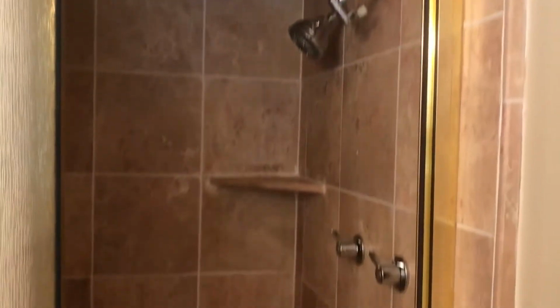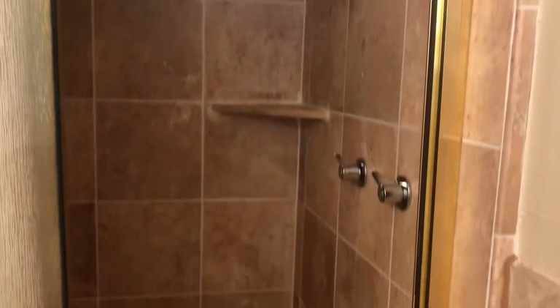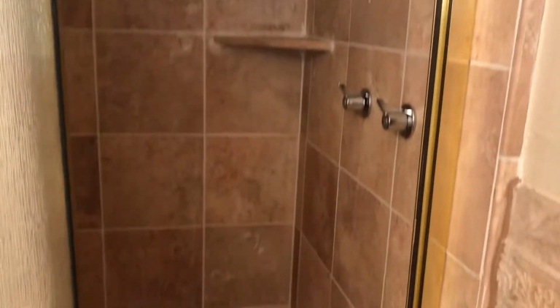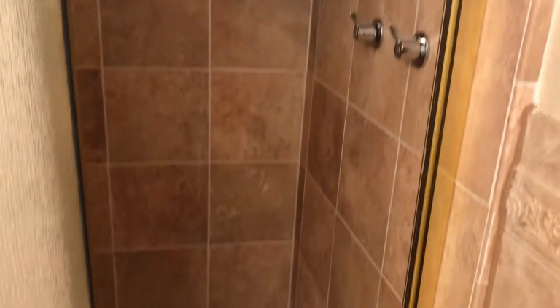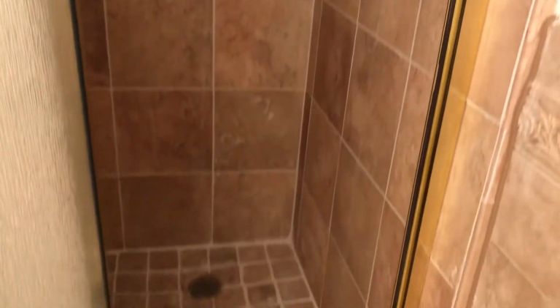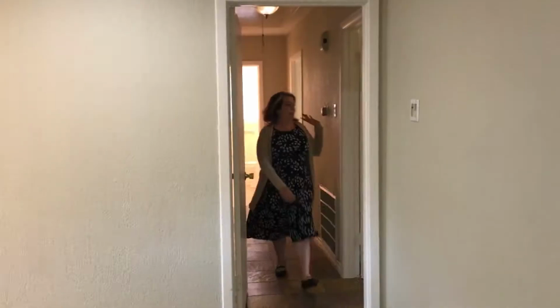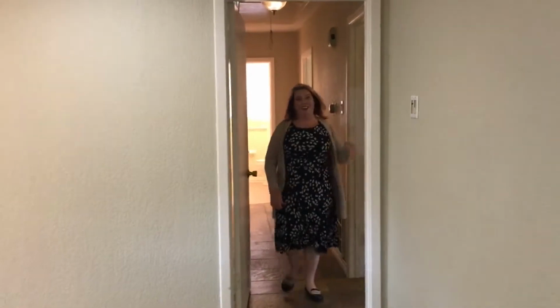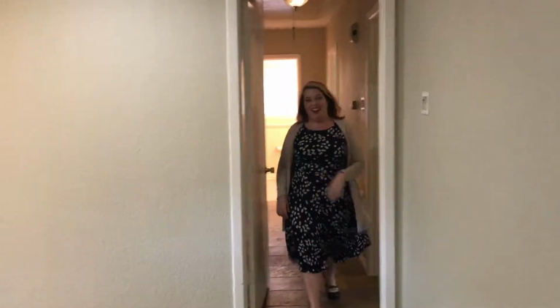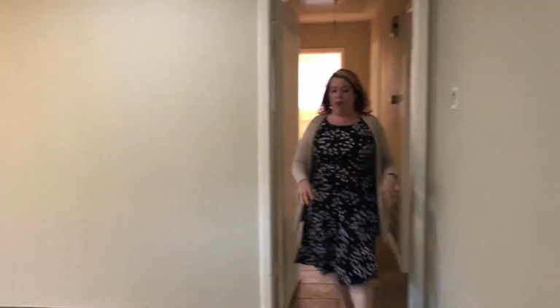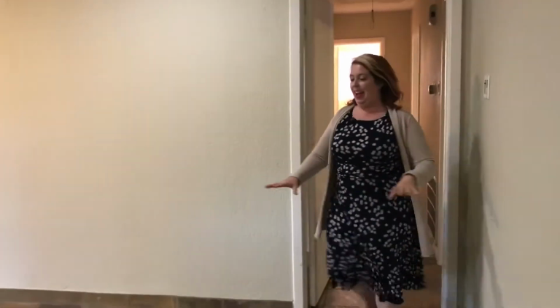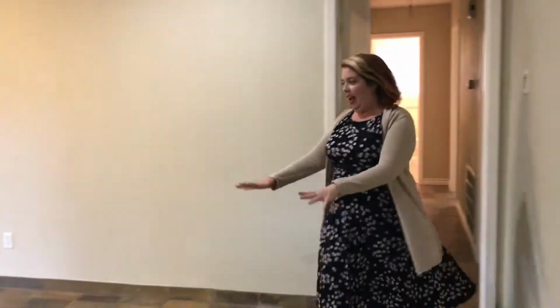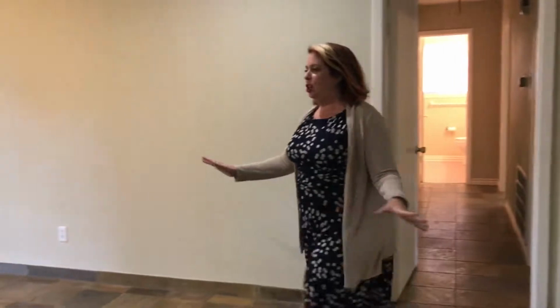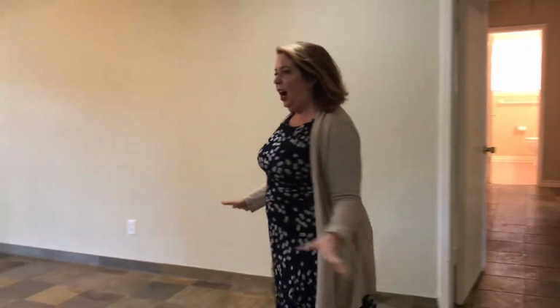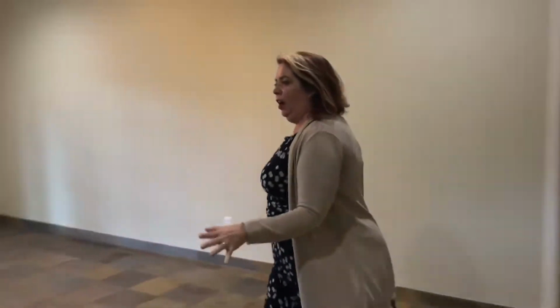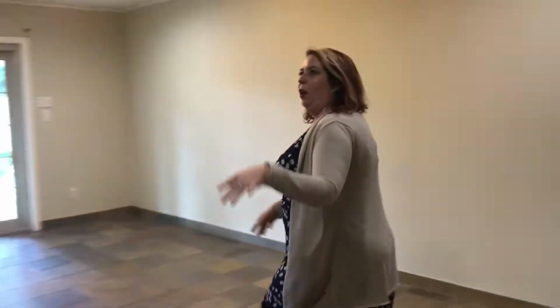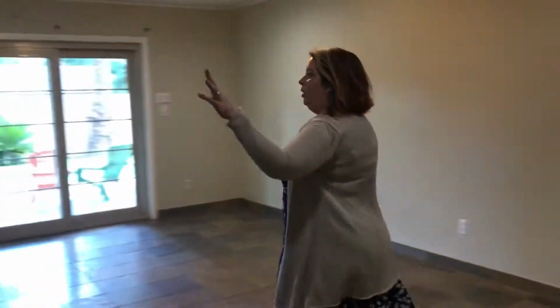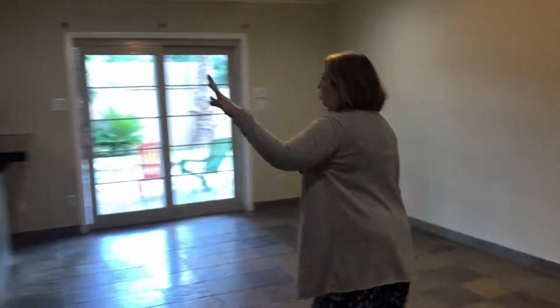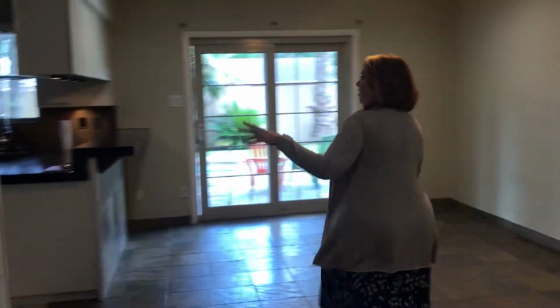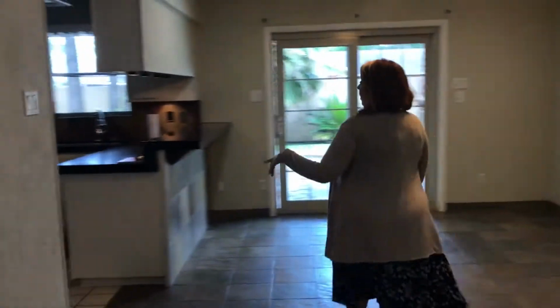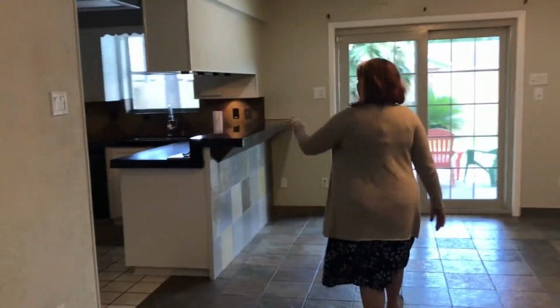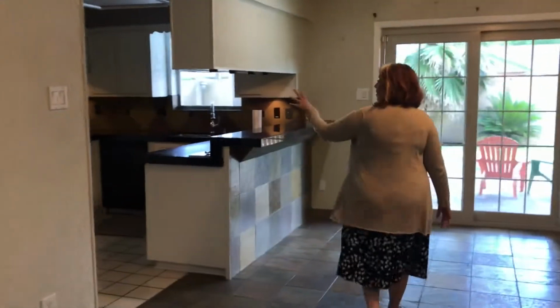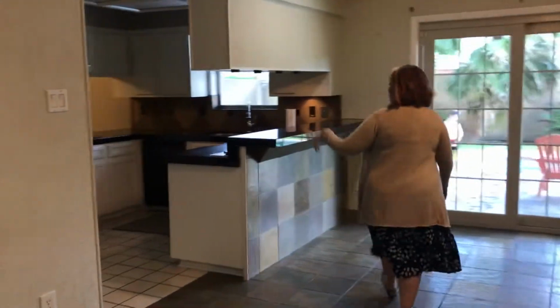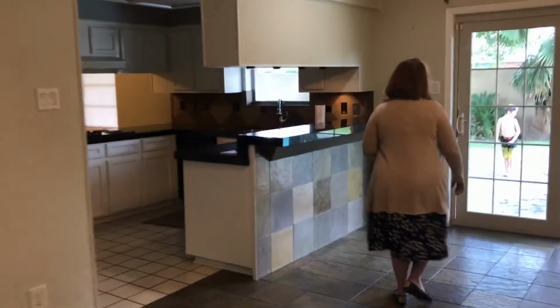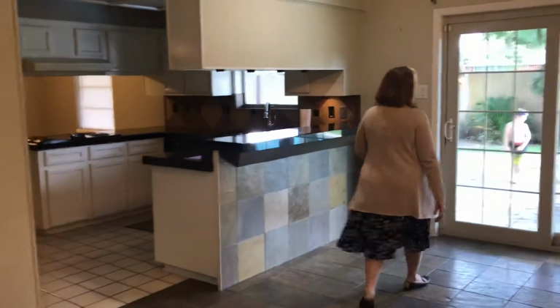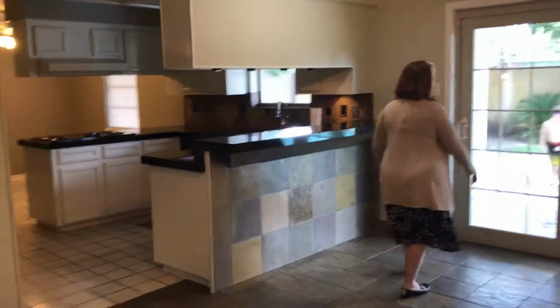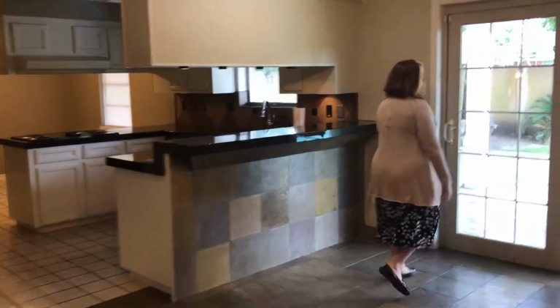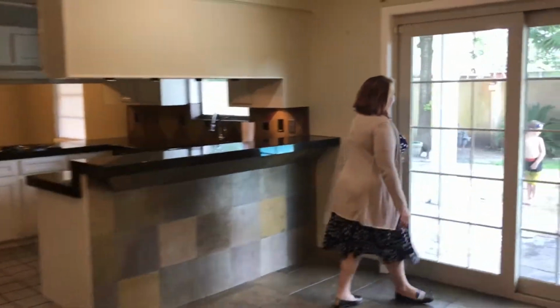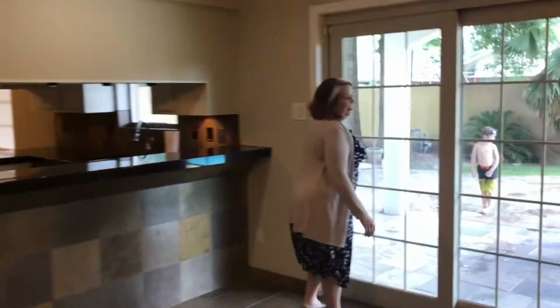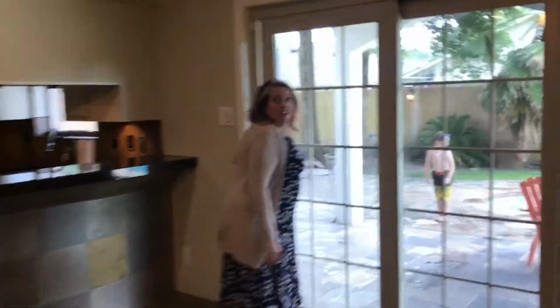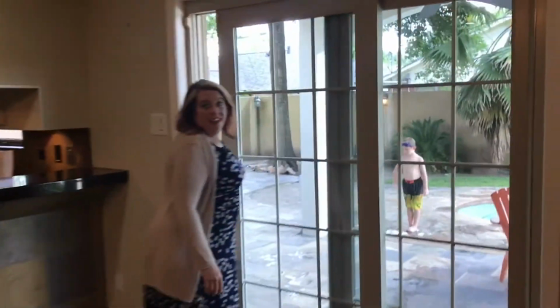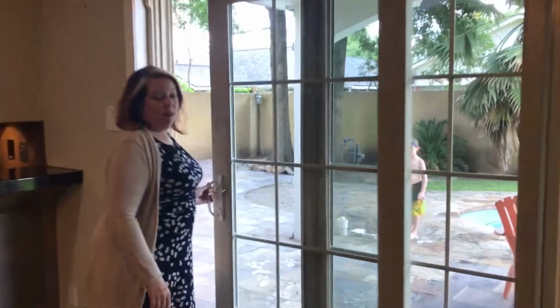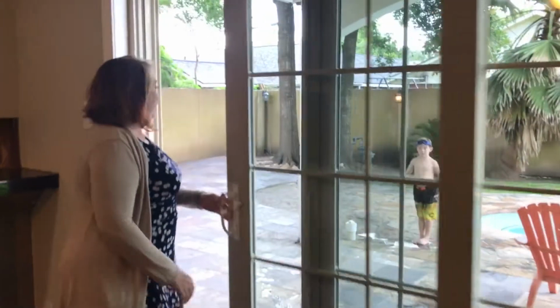The best part about this house besides the Nest thermostat and the tile everywhere and the built-in and the spacious kitchen for entertaining is the backyard.